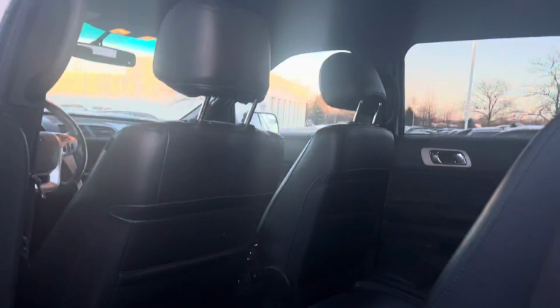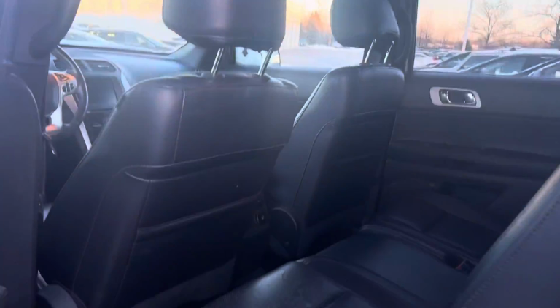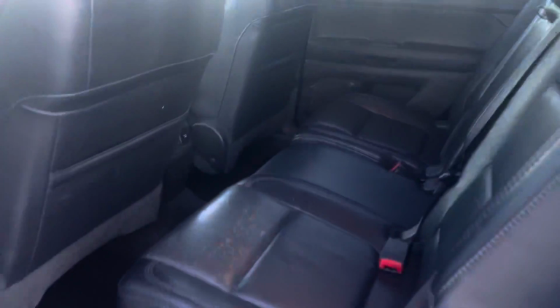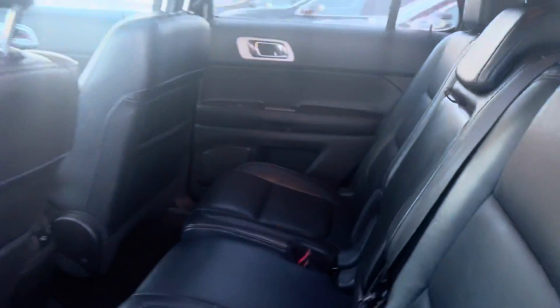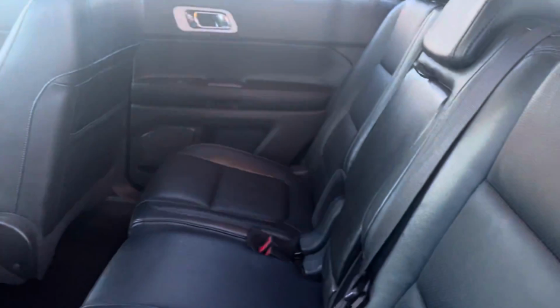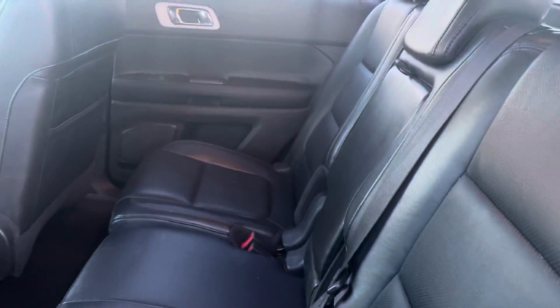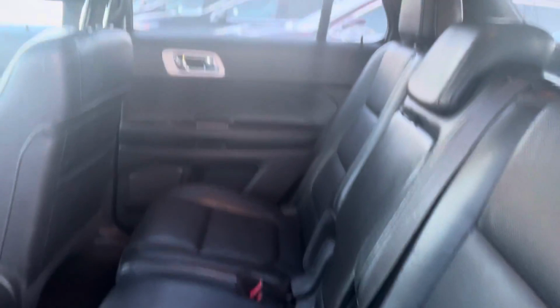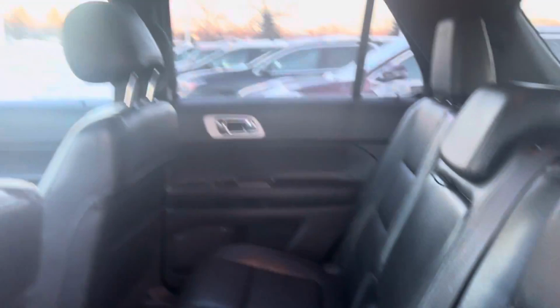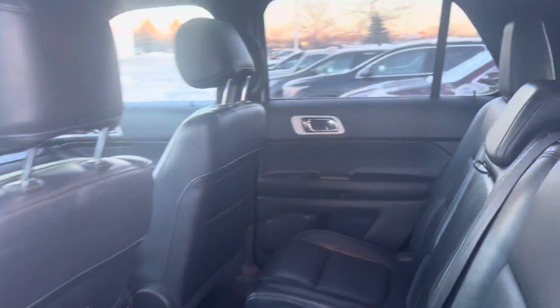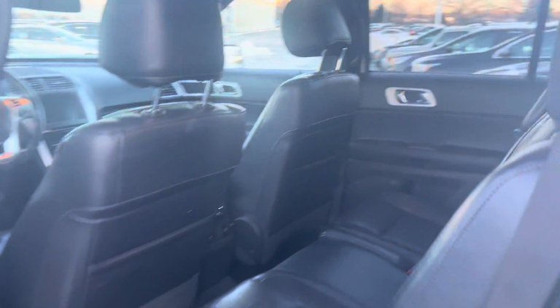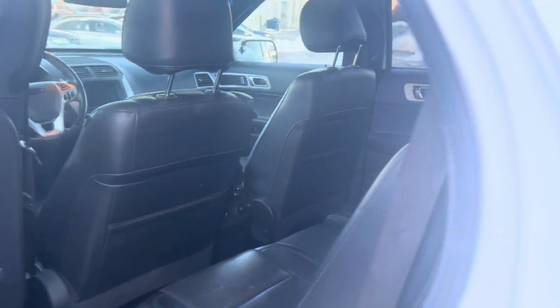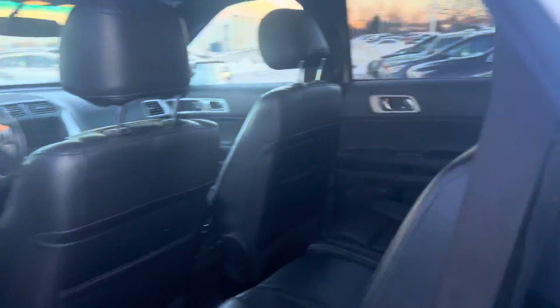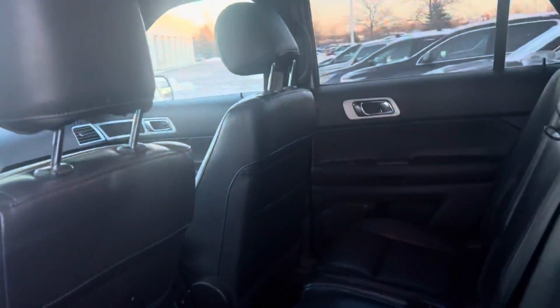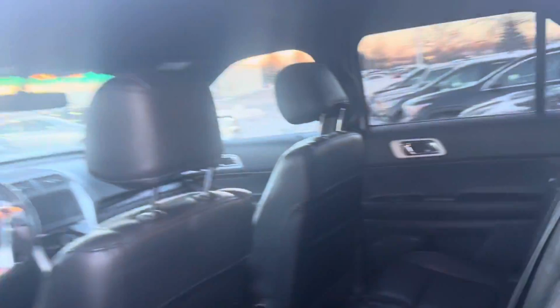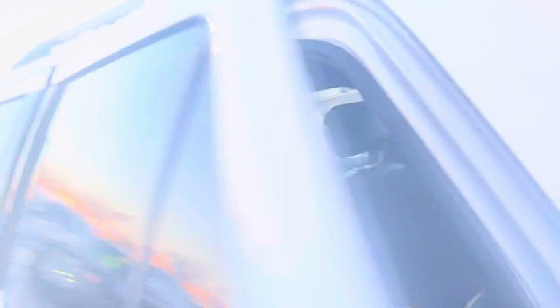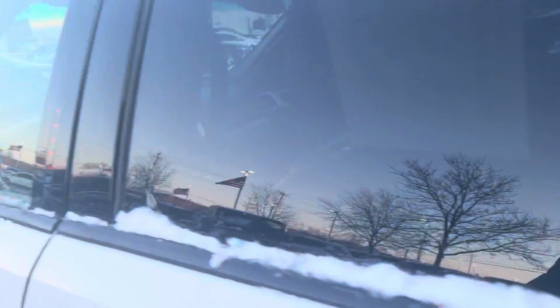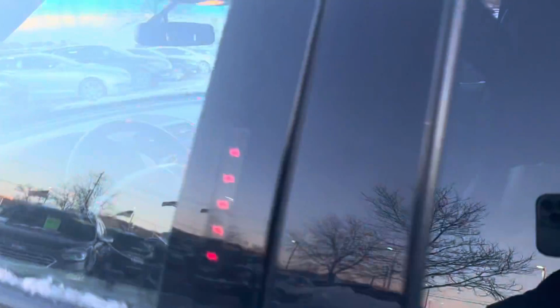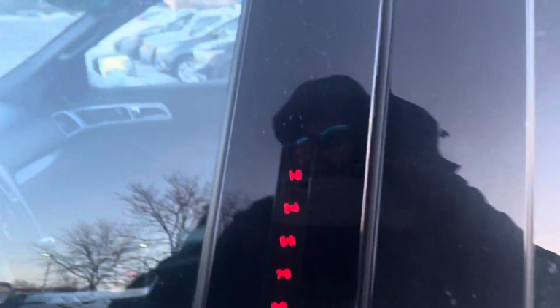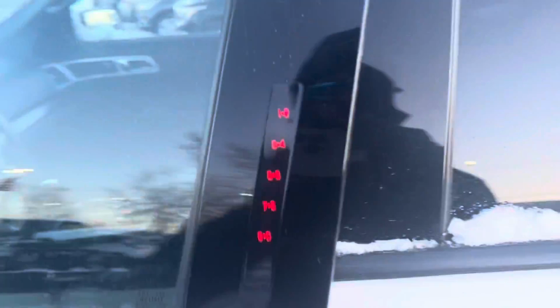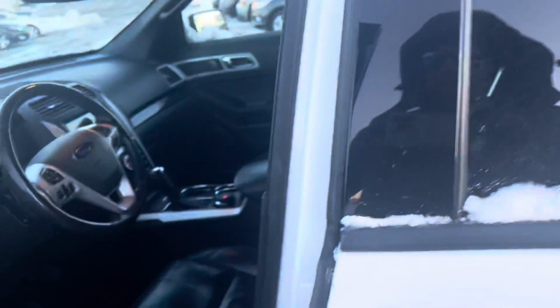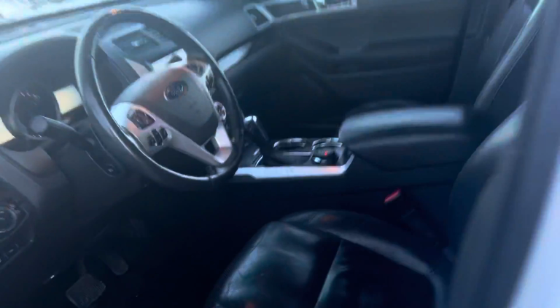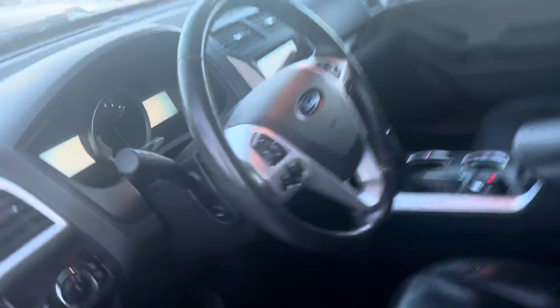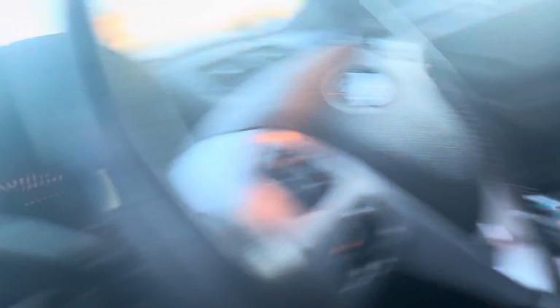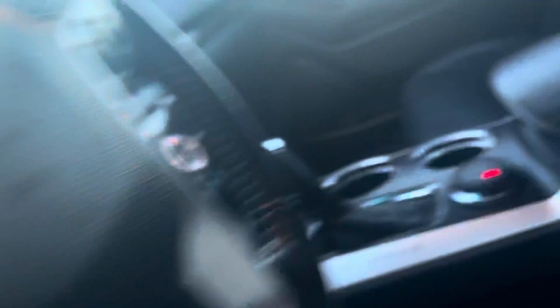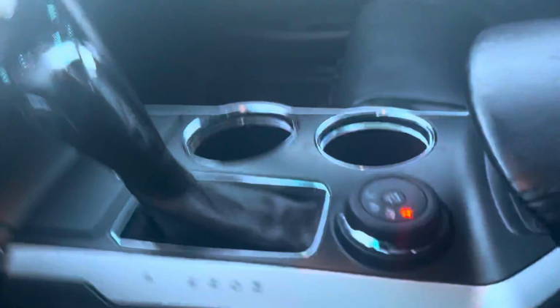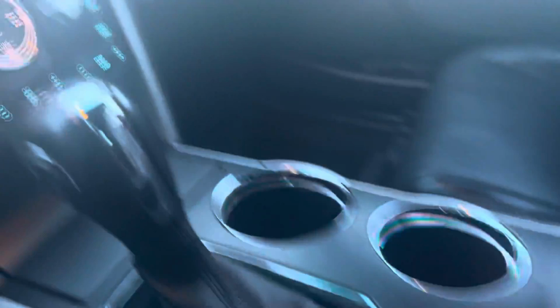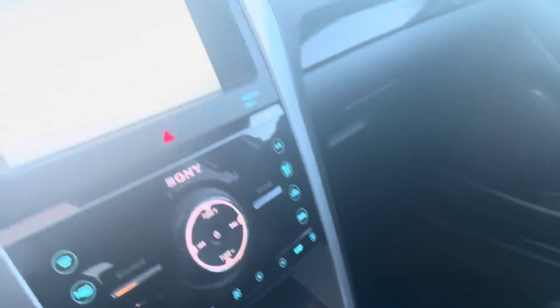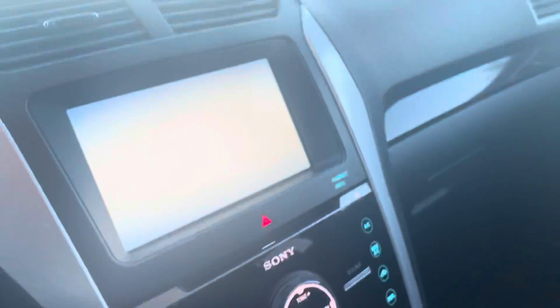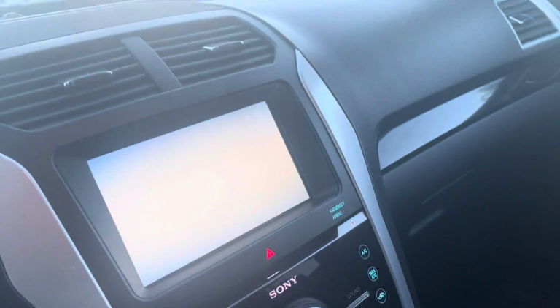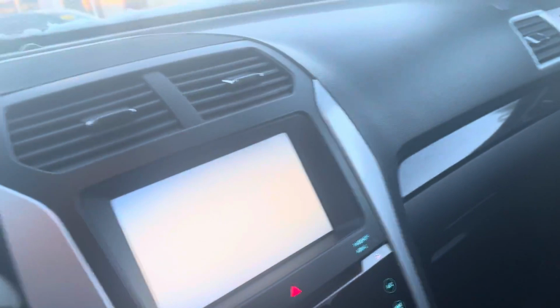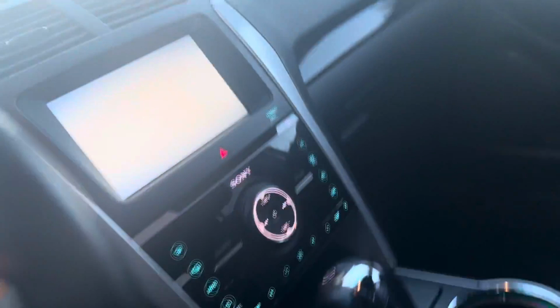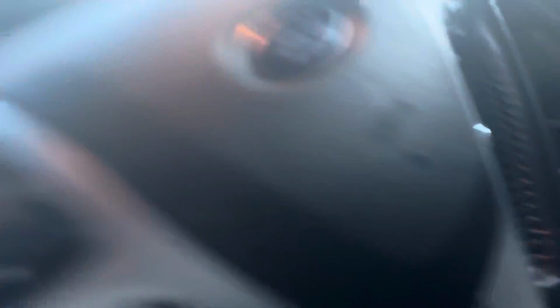Really nice interior with the ambient lights, drive modes, temperature control, and heated seats.